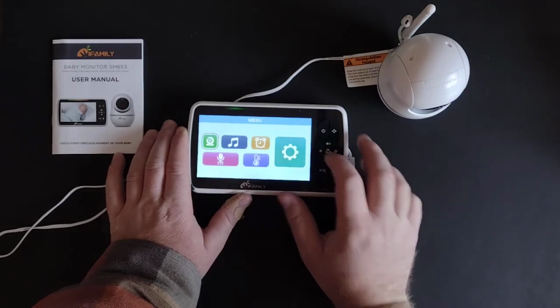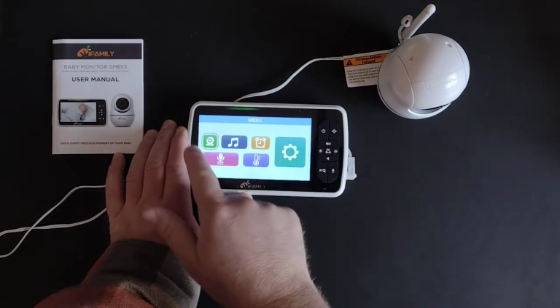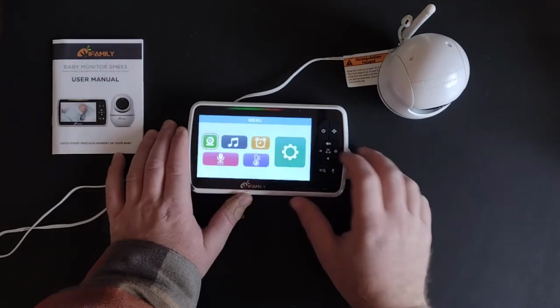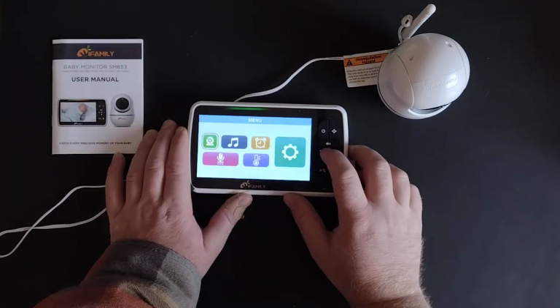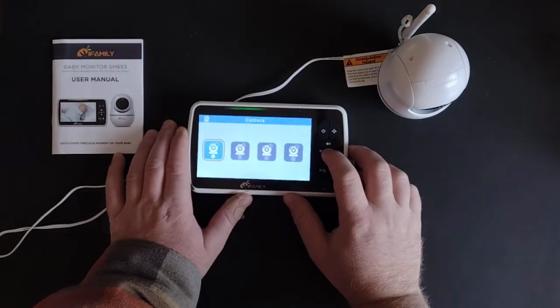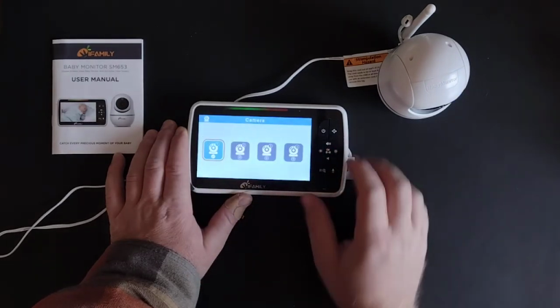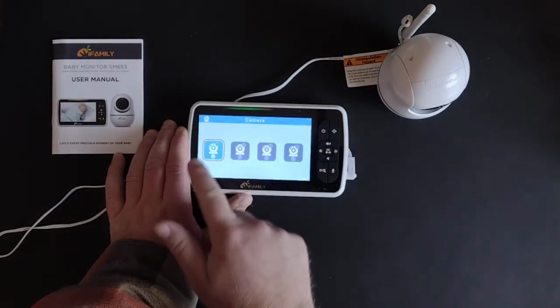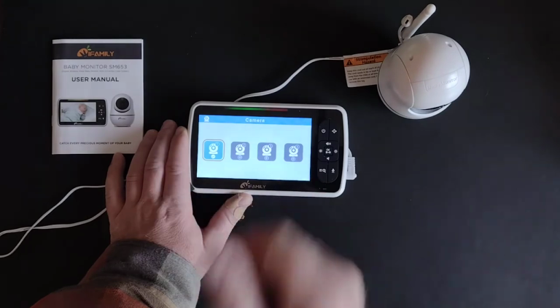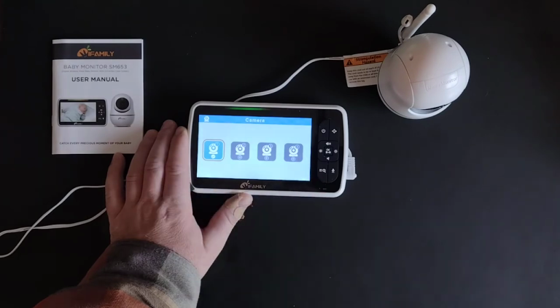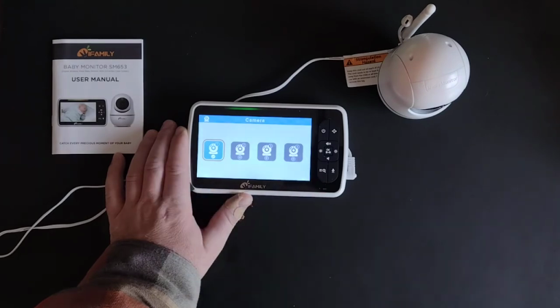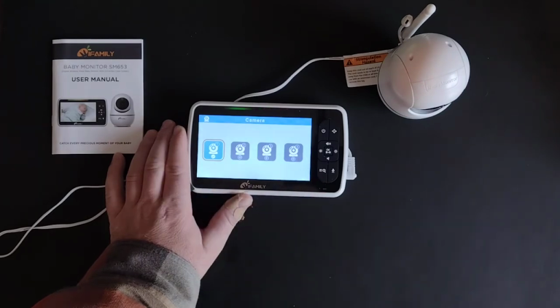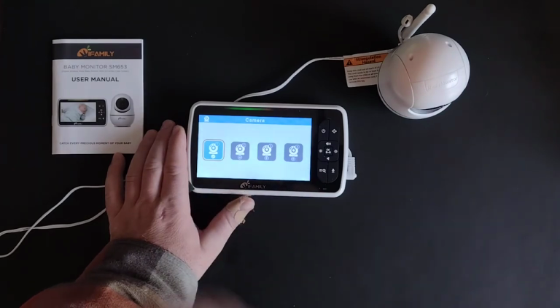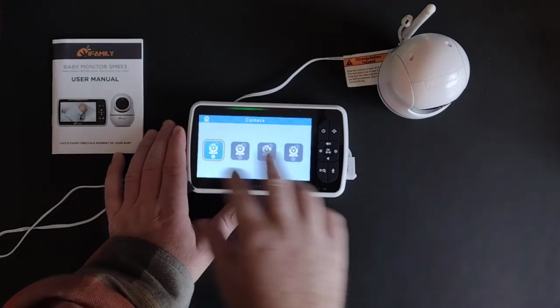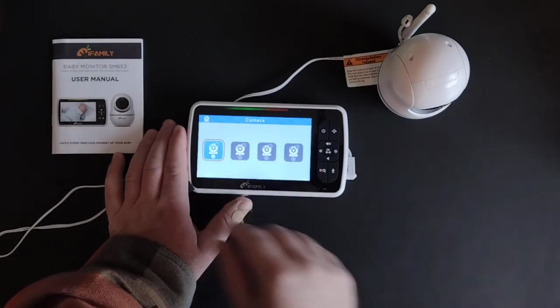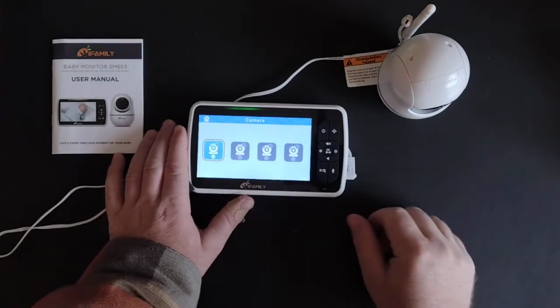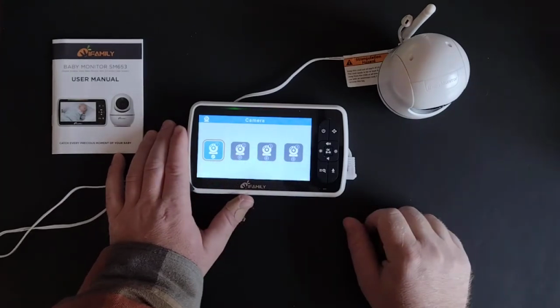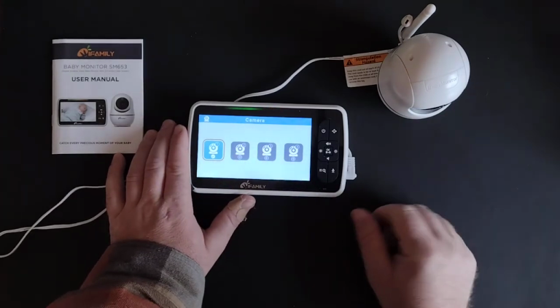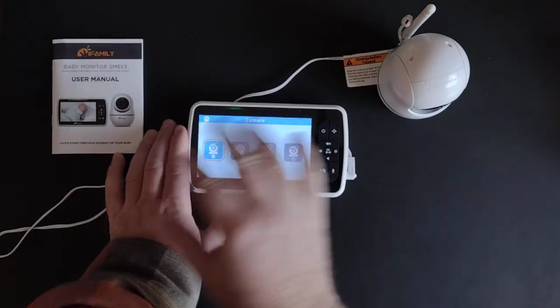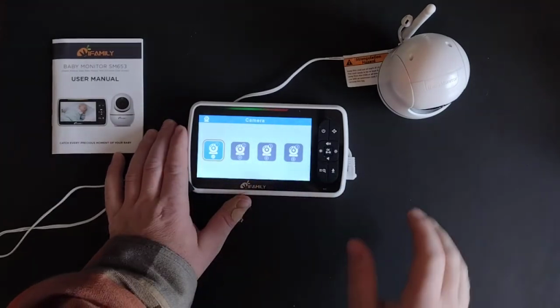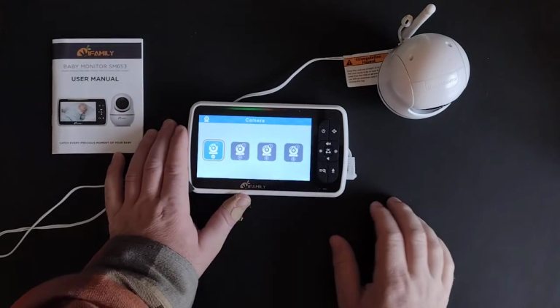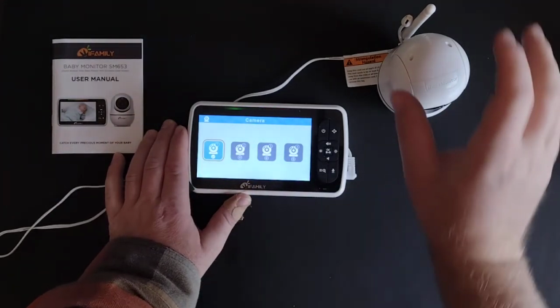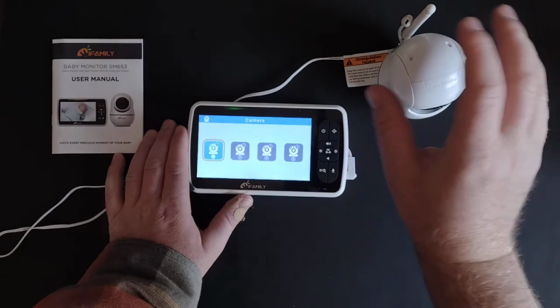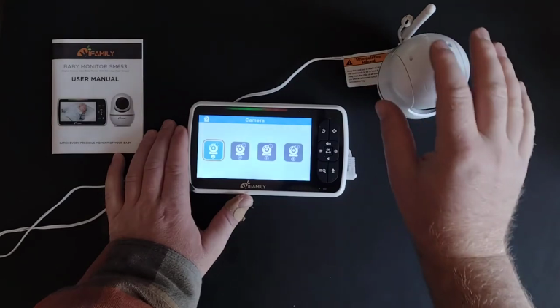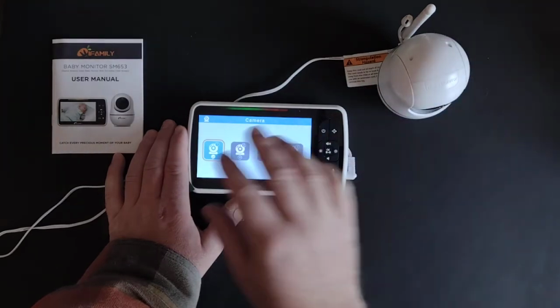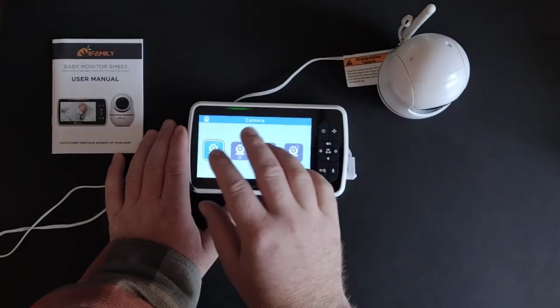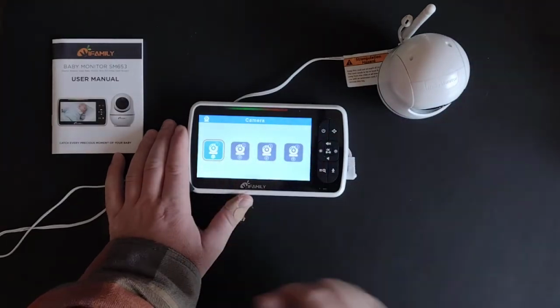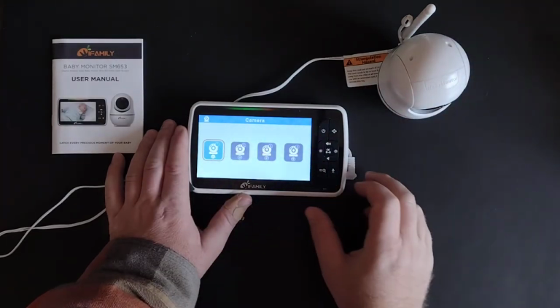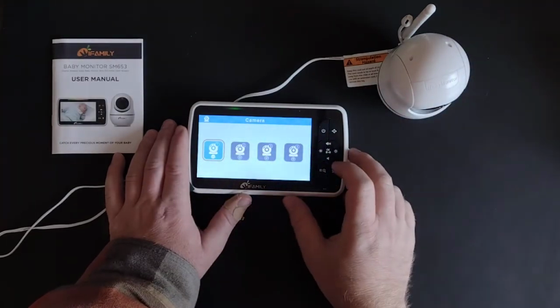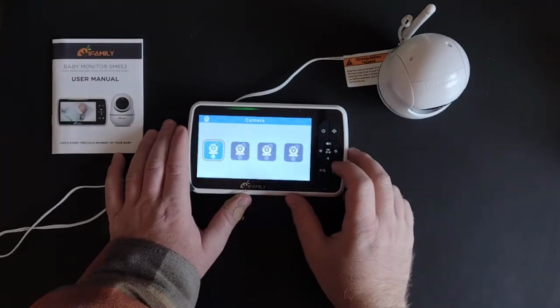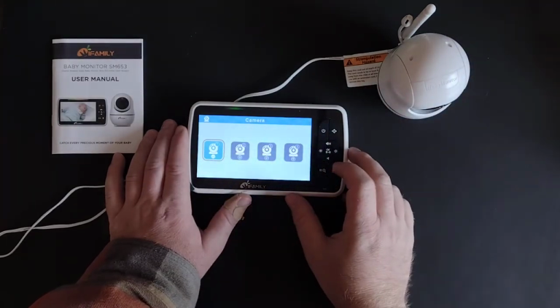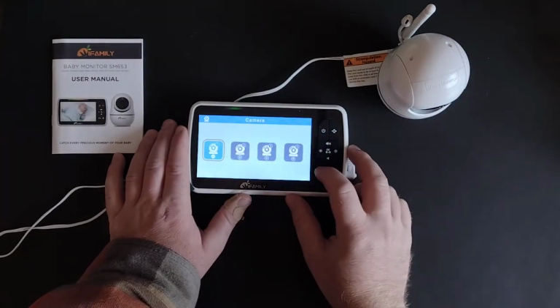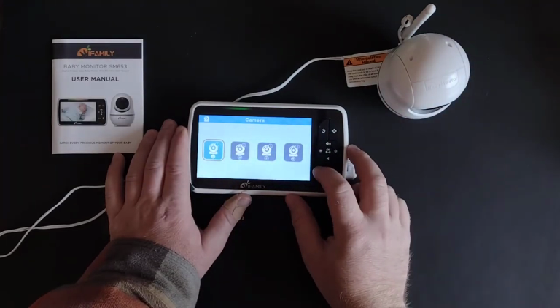Here's the screen for setting up cameras. You can see there are four camera slots — this is where you would go if you need to pair your camera. When I got mine, this camera was already paired with the monitor, so I didn't even have to do anything.